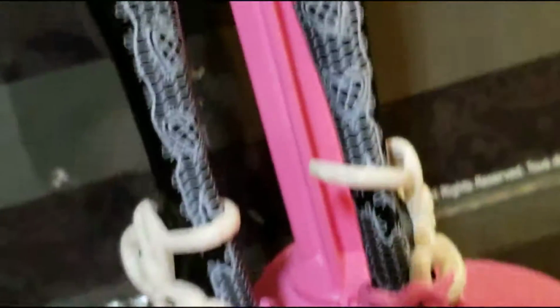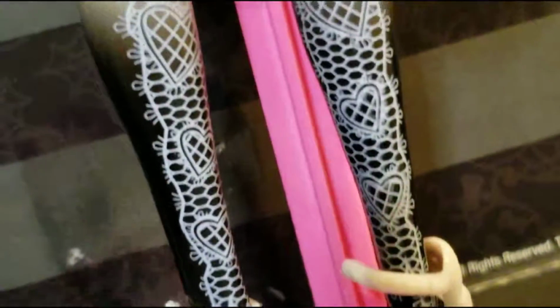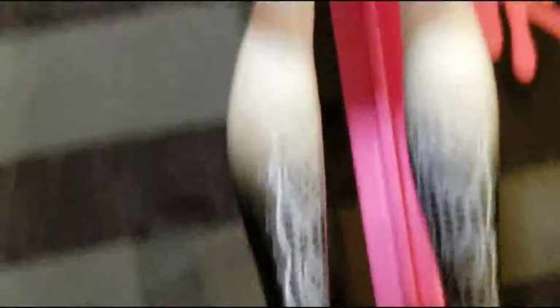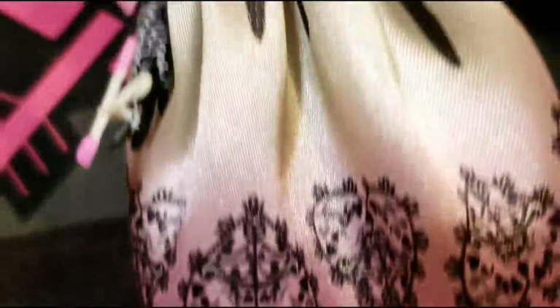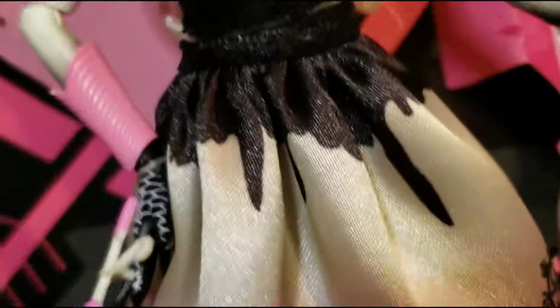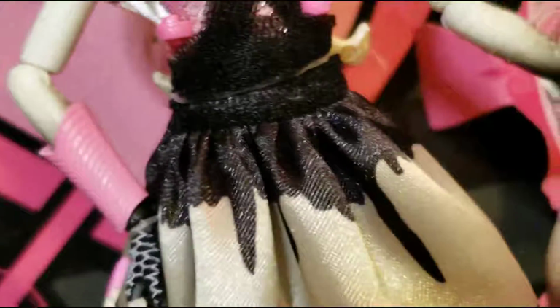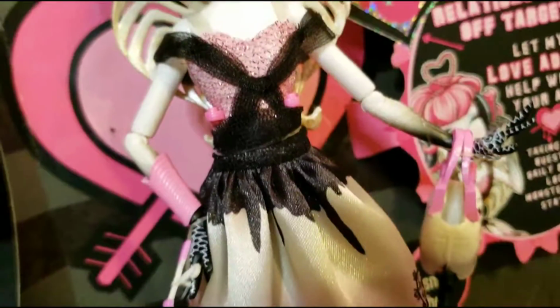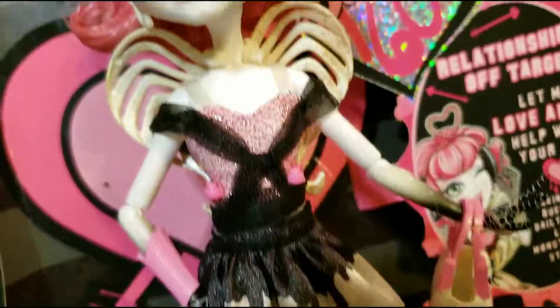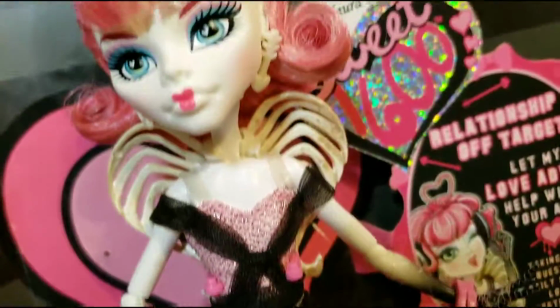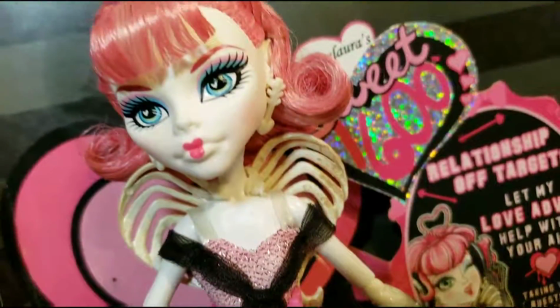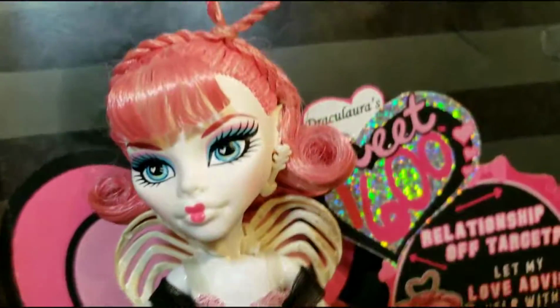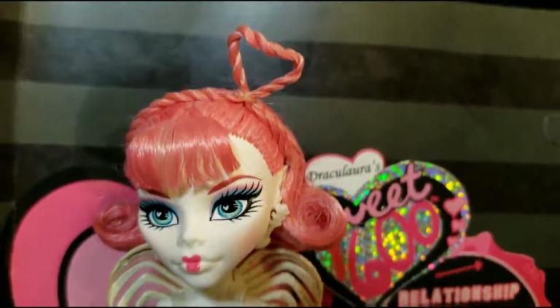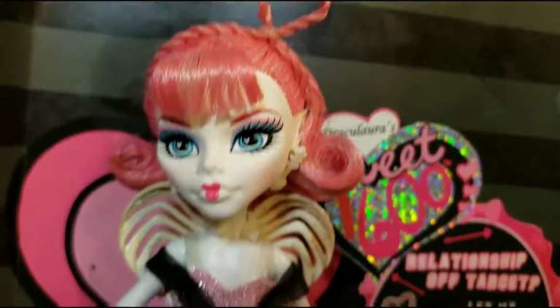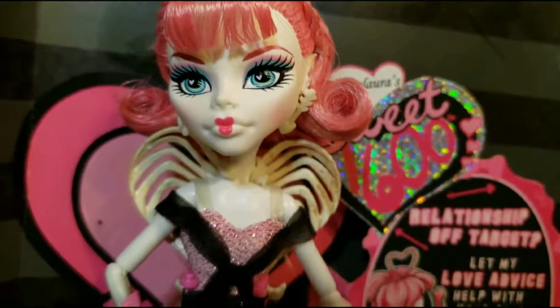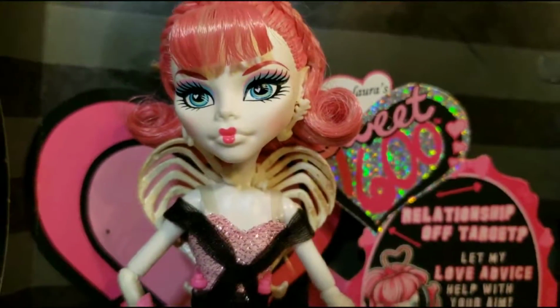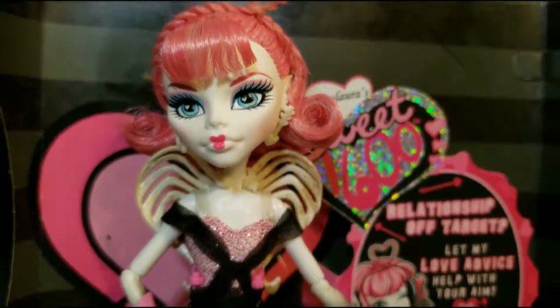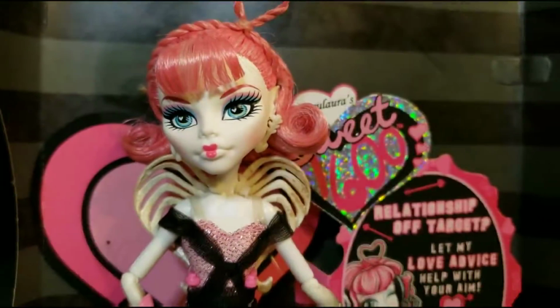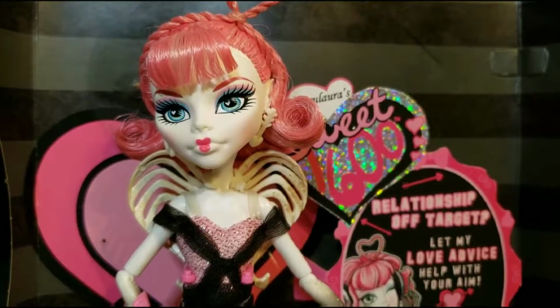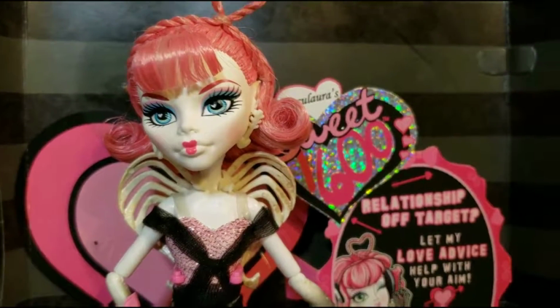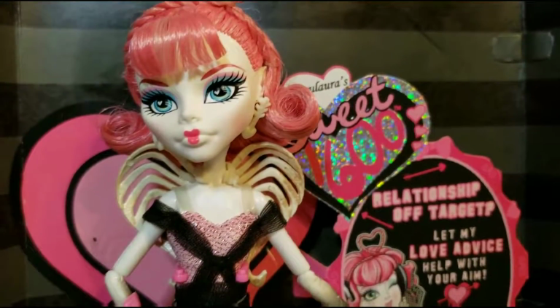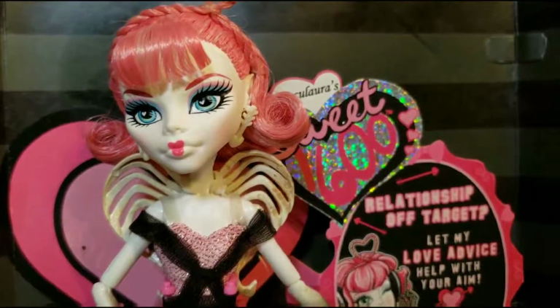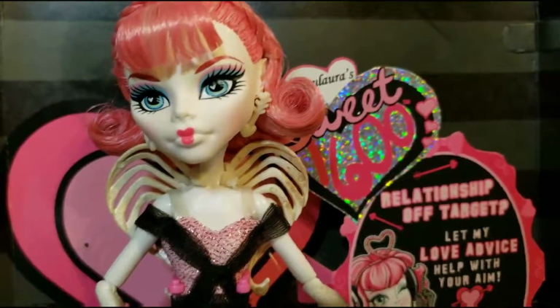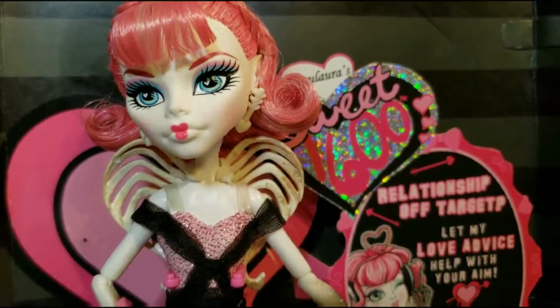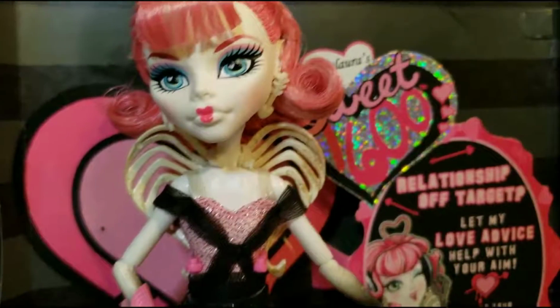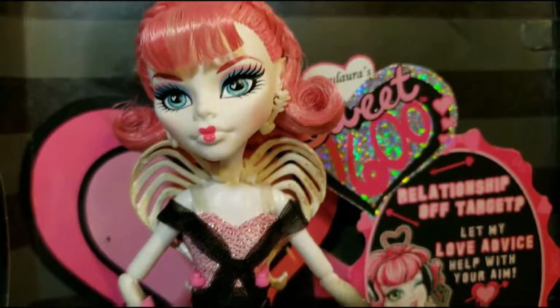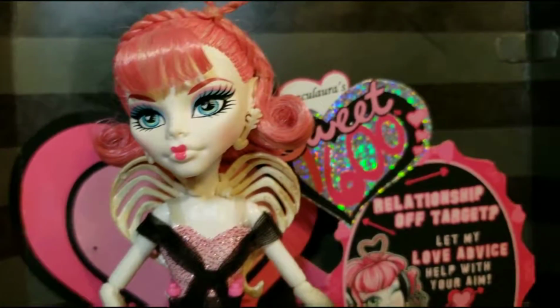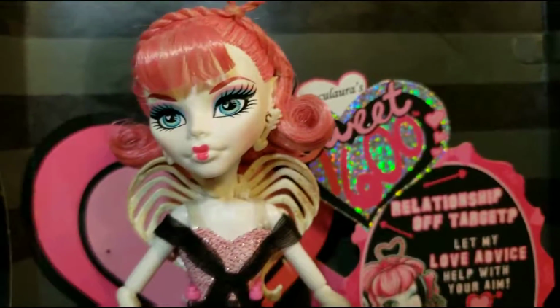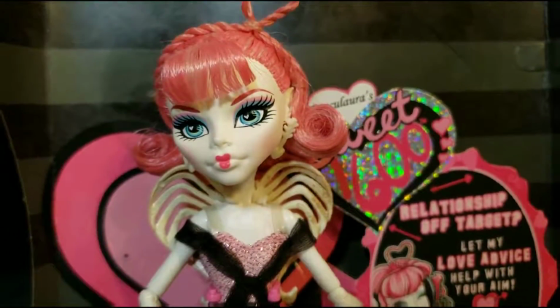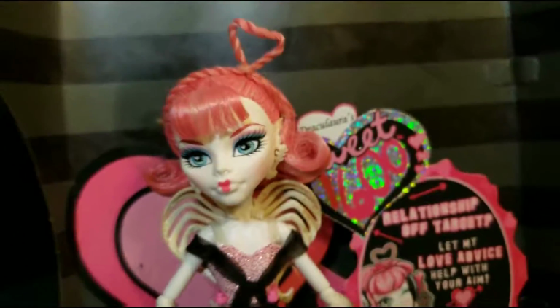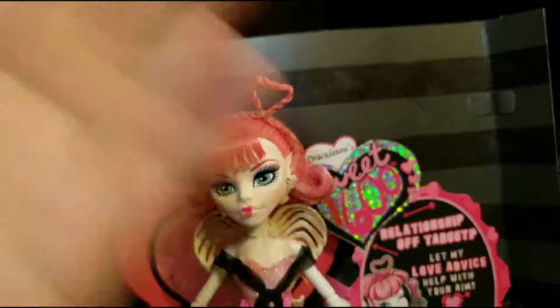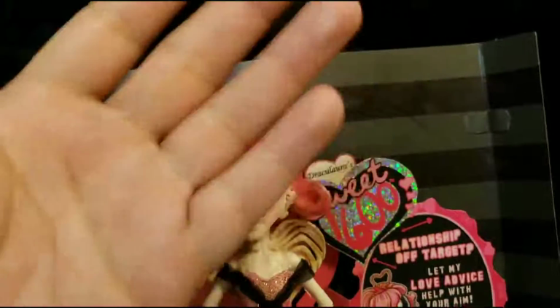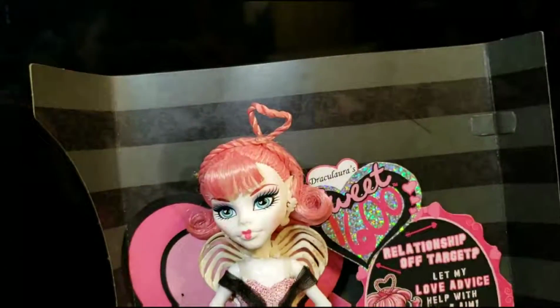So this is my little review of C.A. Cupid. Please give this video a thumbs up, comment down below, and don't forget to push the subscribe button. Thank you for watching, bye!